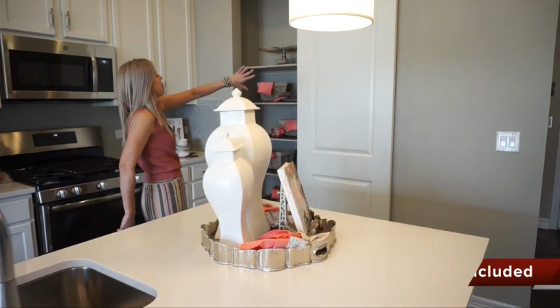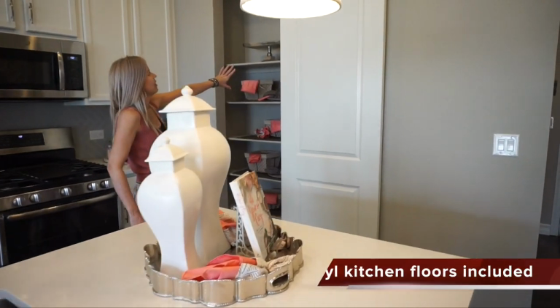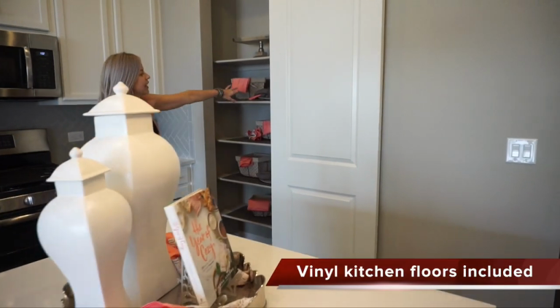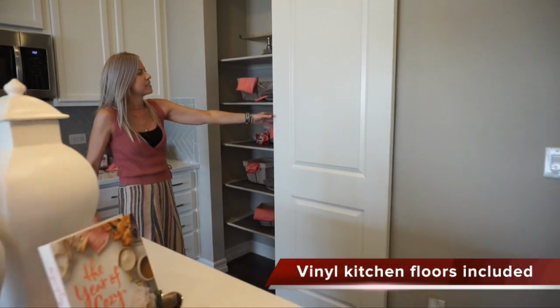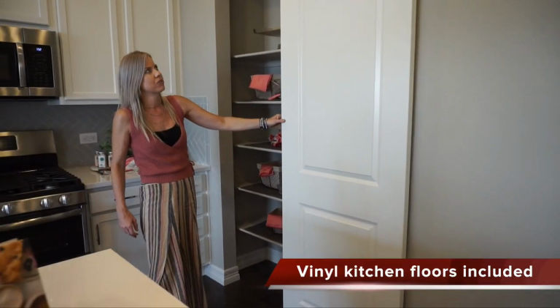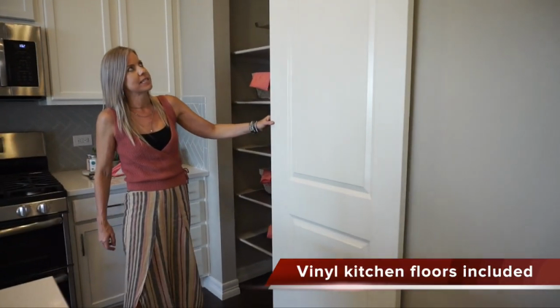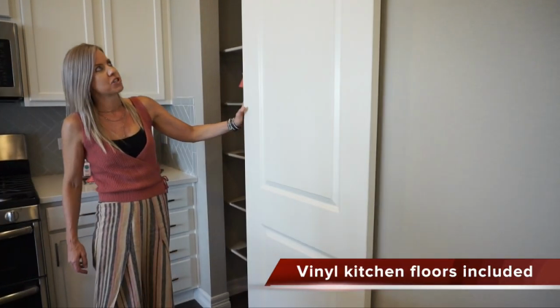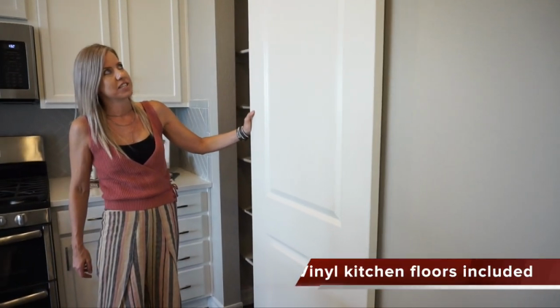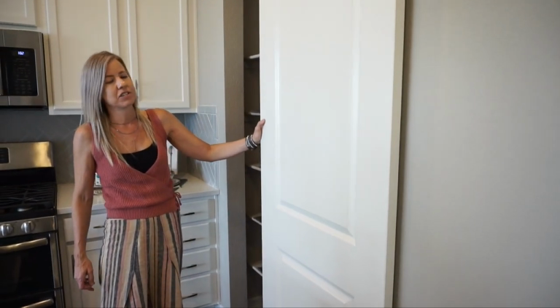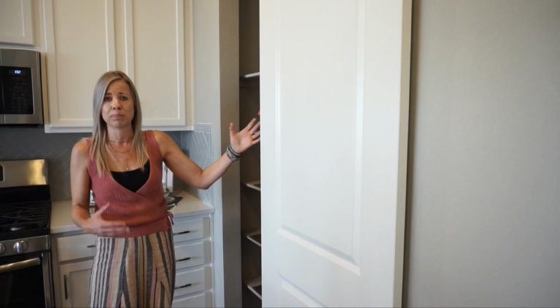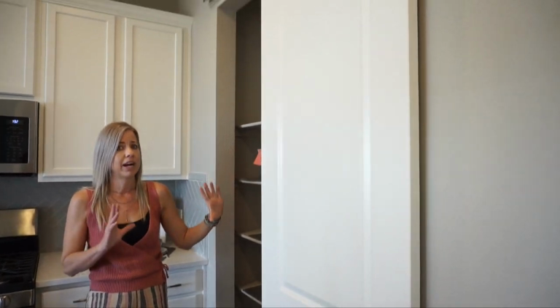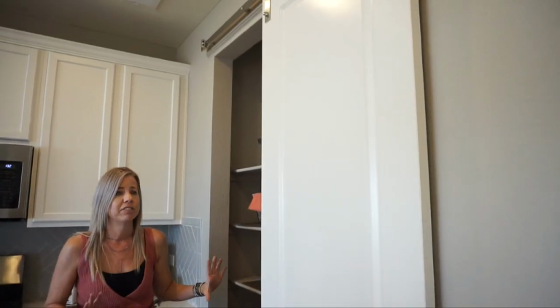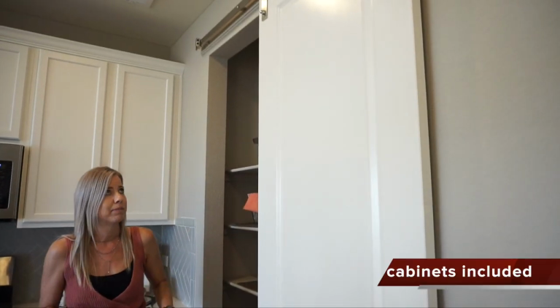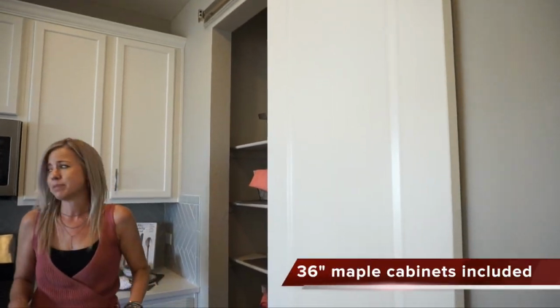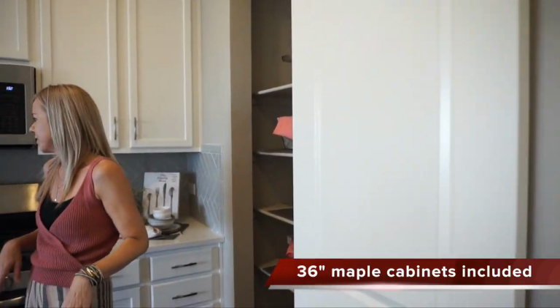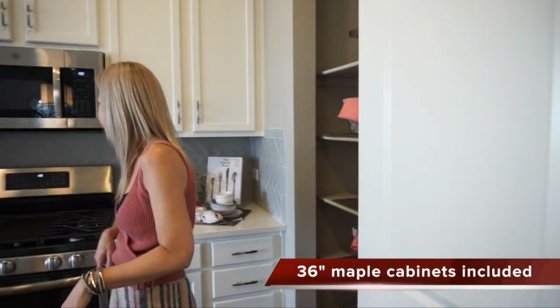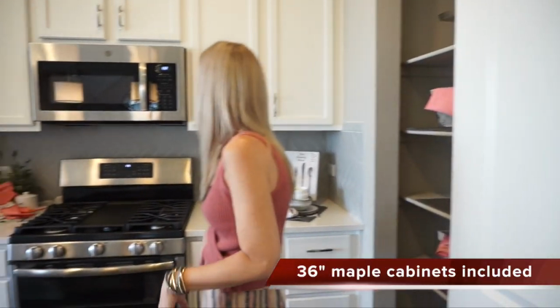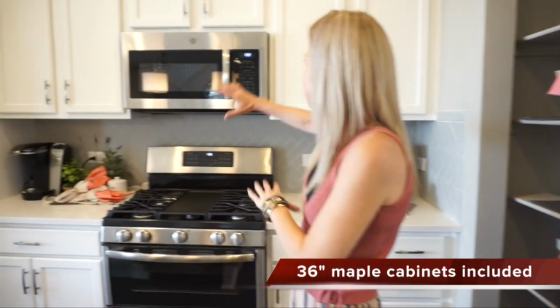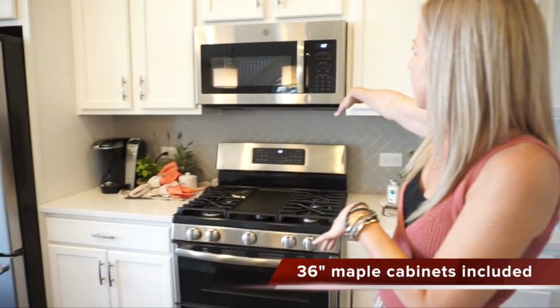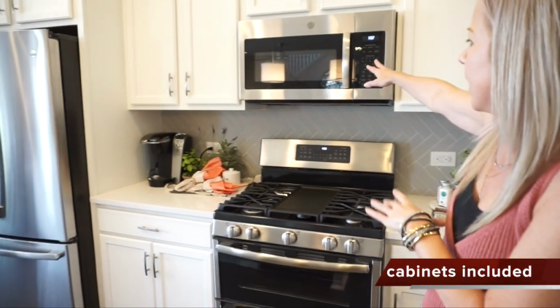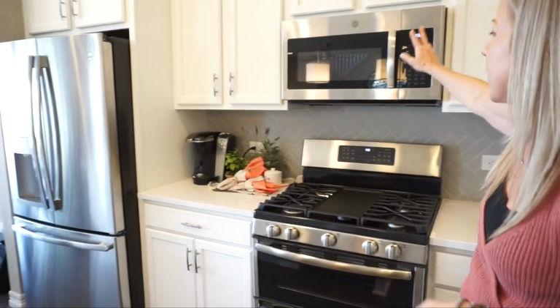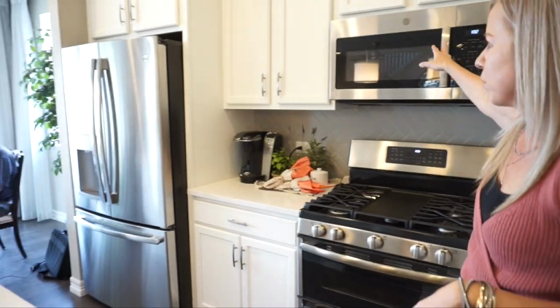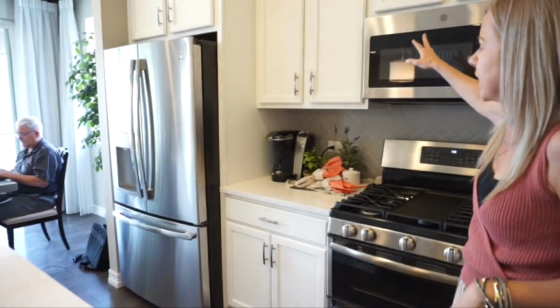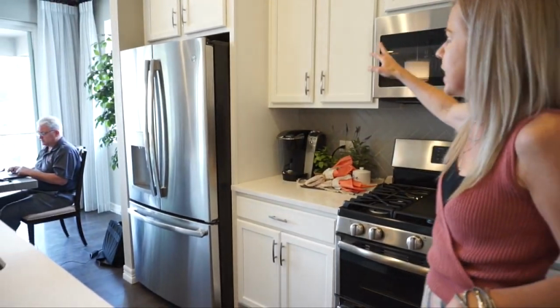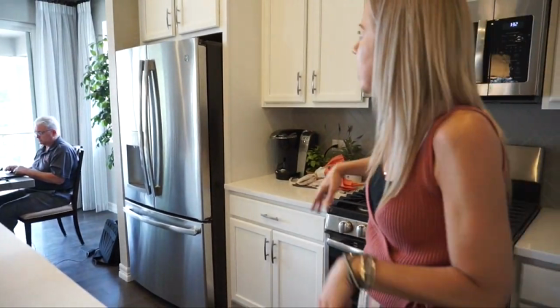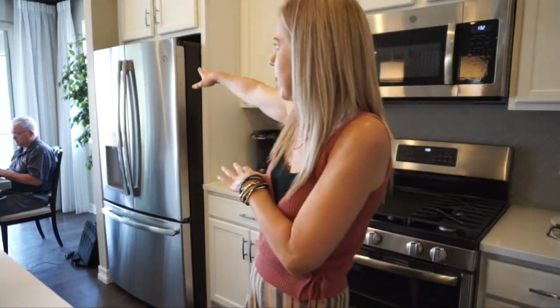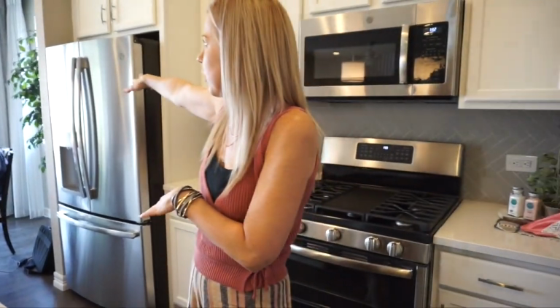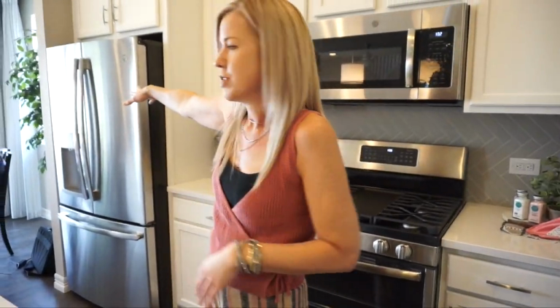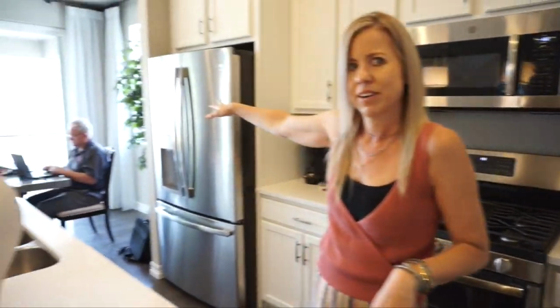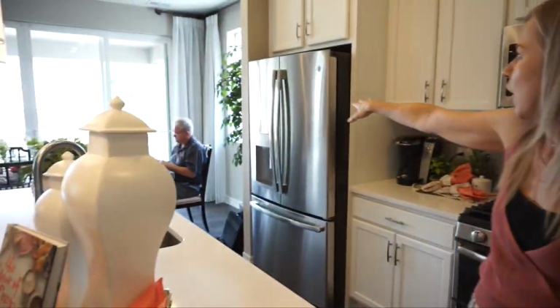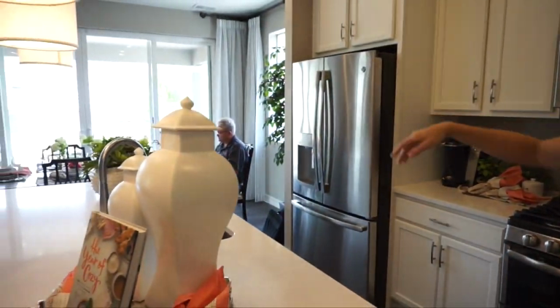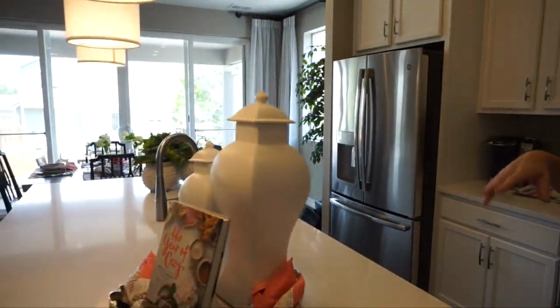We have a pantry right here. Now this barn door — this is an option you could decide to do. They're so popular, I just love them; I'd probably pick to do that. Stove, microwave right over here, and a spot for your refrigerator over on the side.